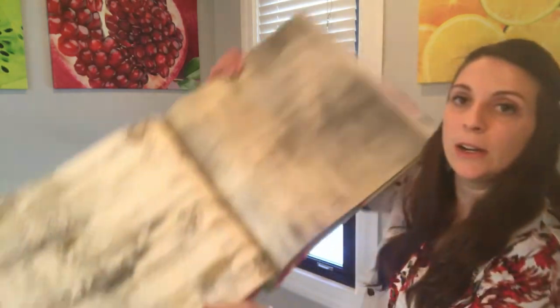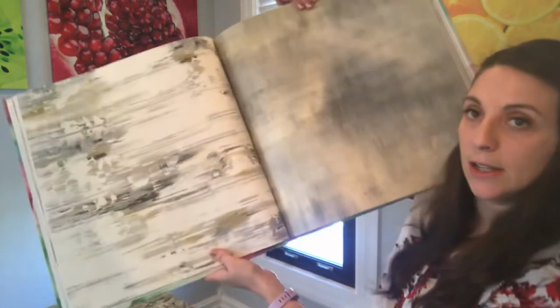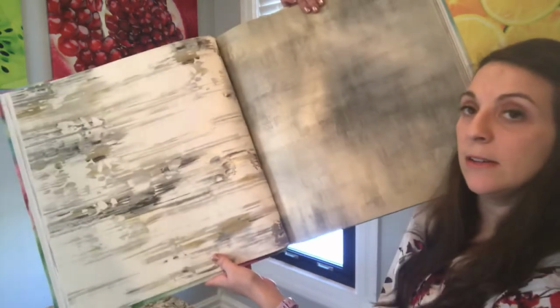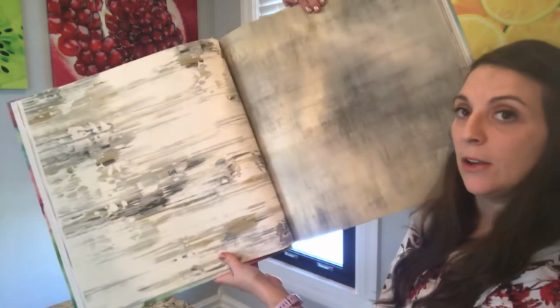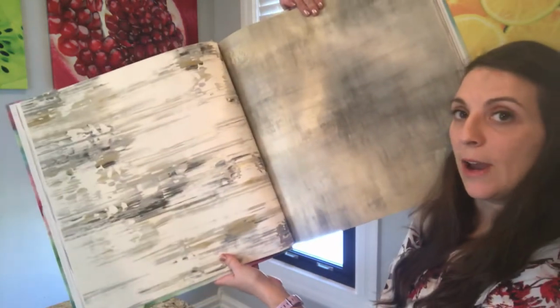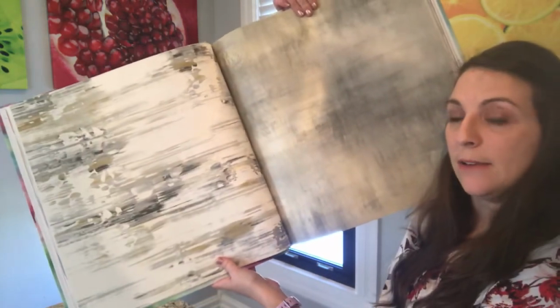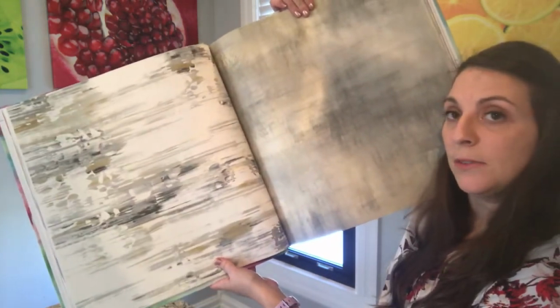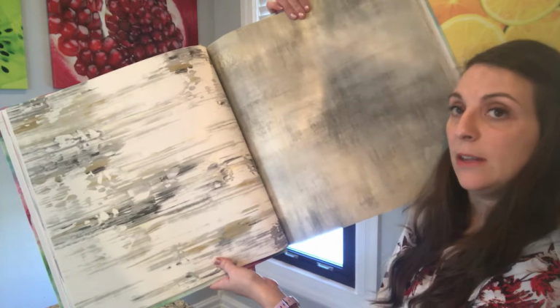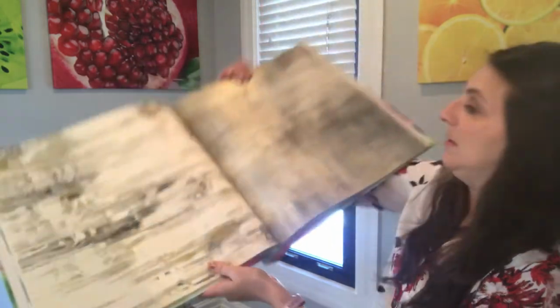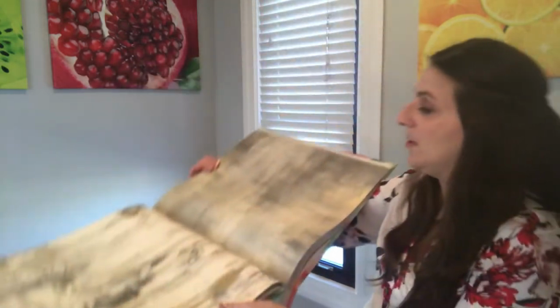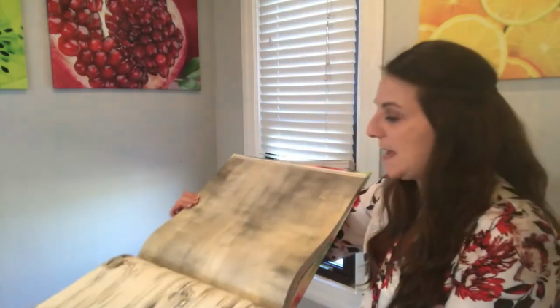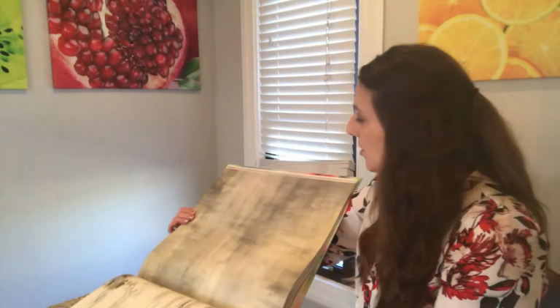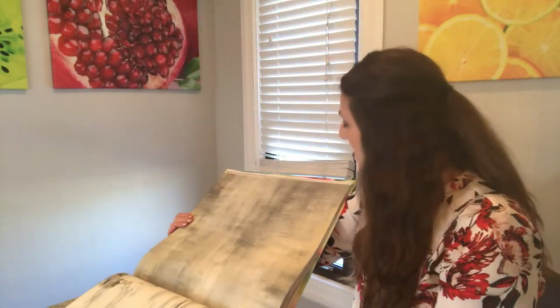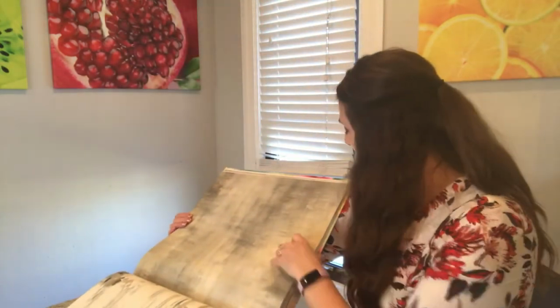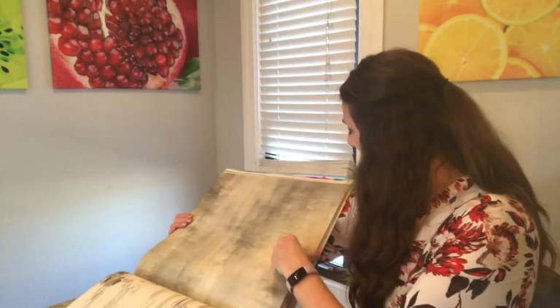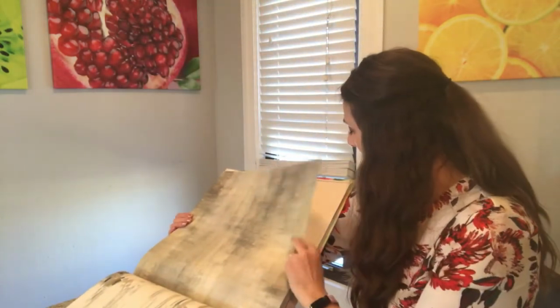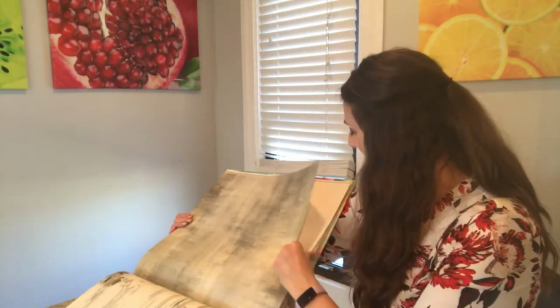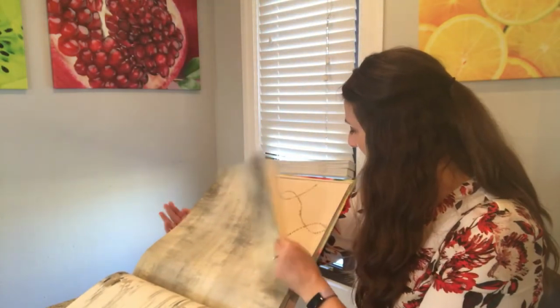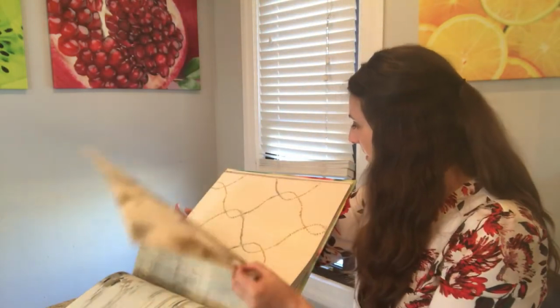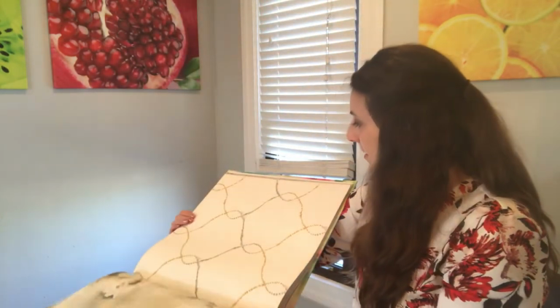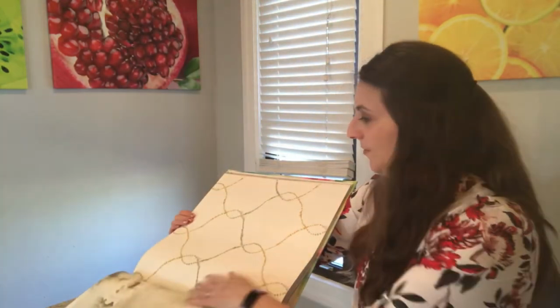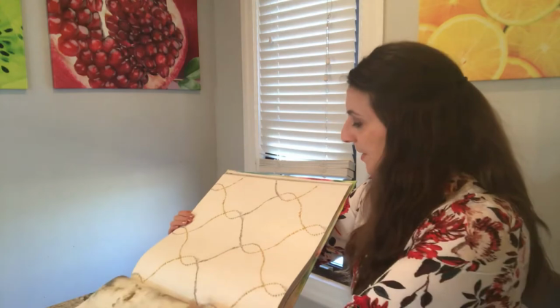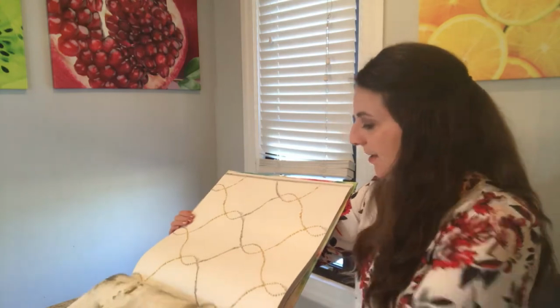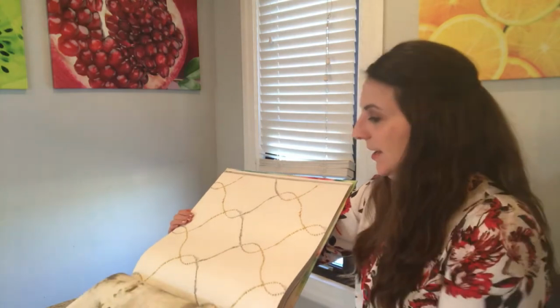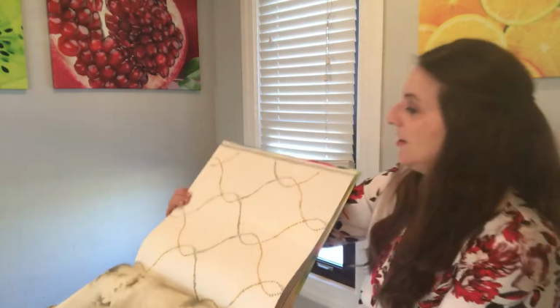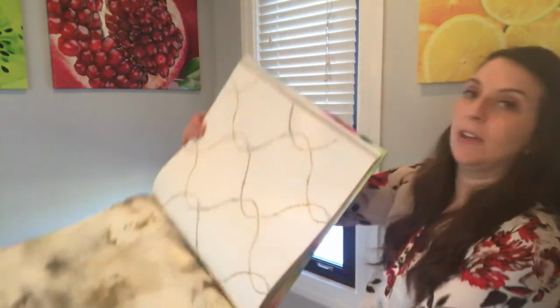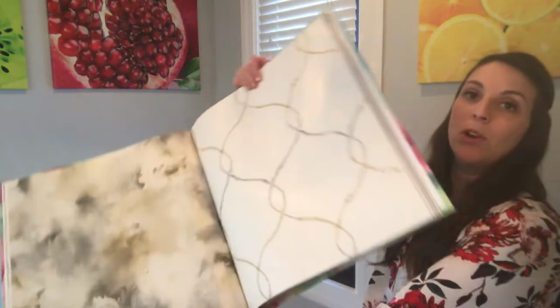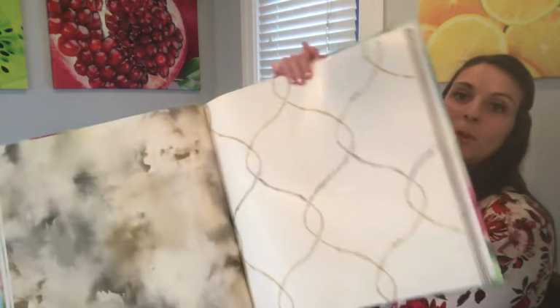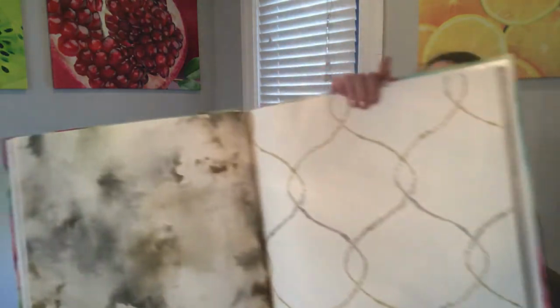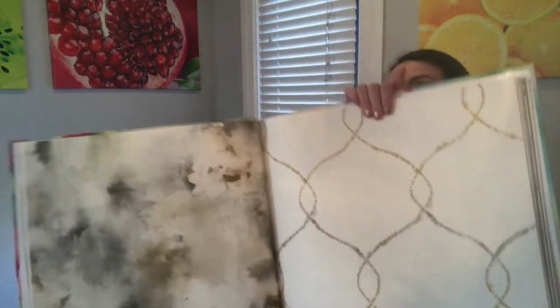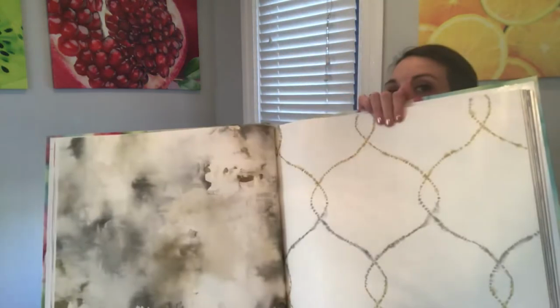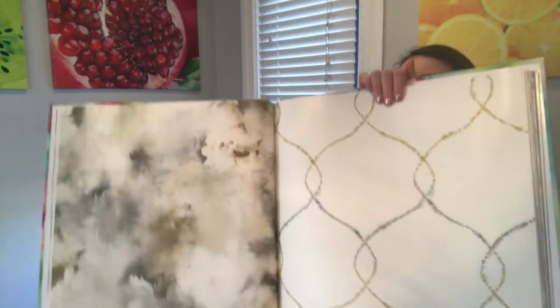Here is gray, beige, taupe — and even kind of a gold. It'd be very, very pretty.